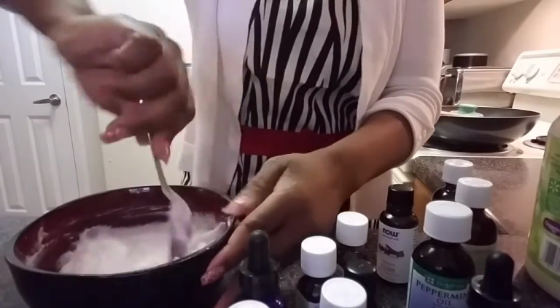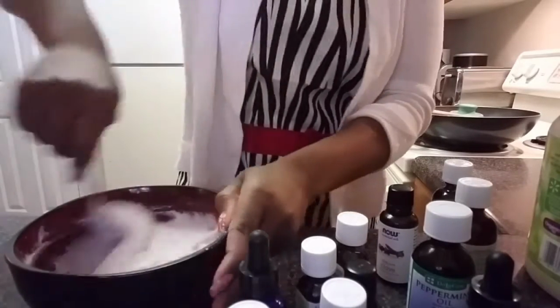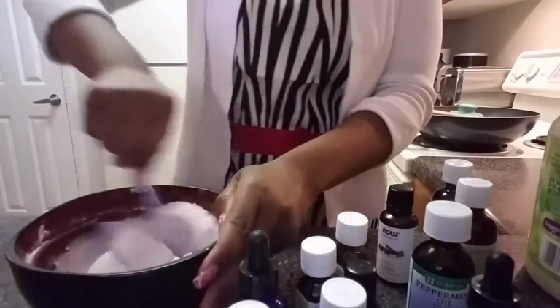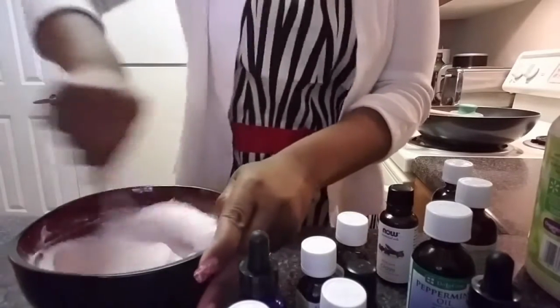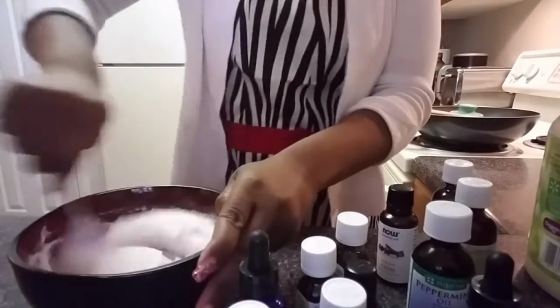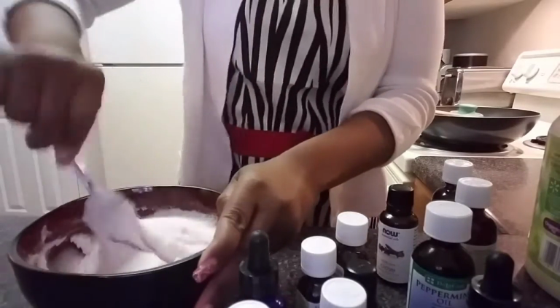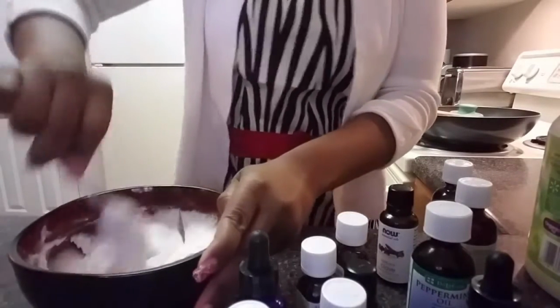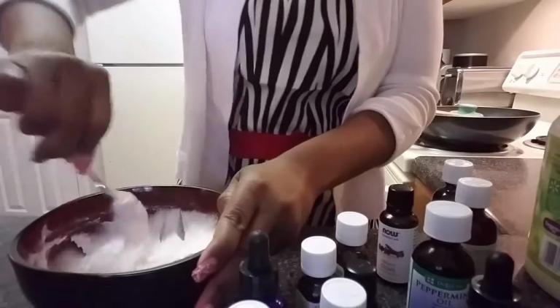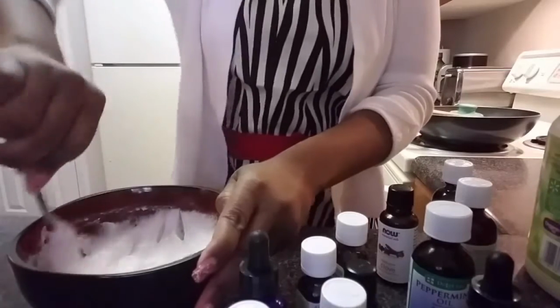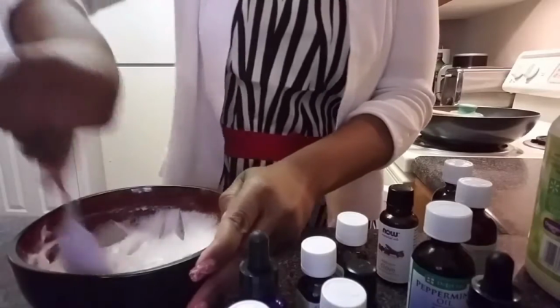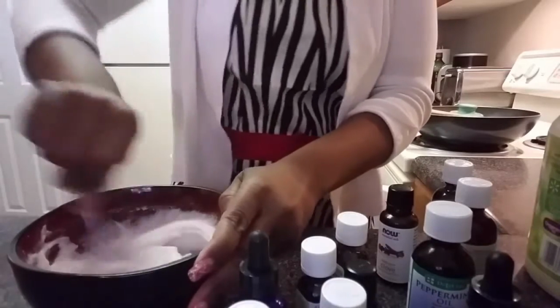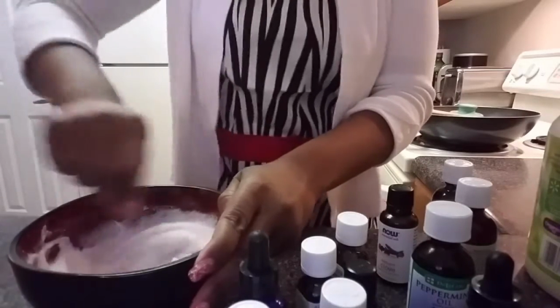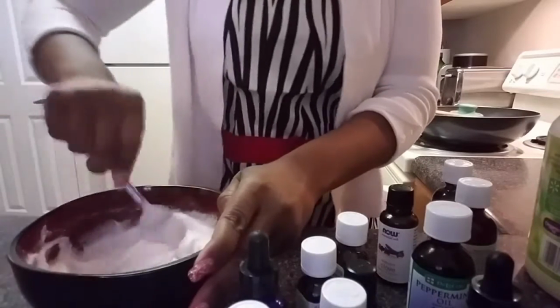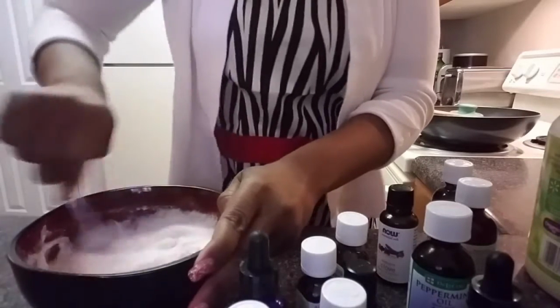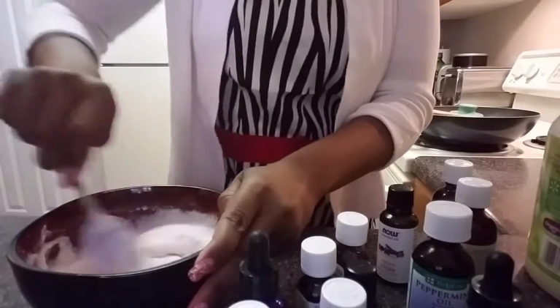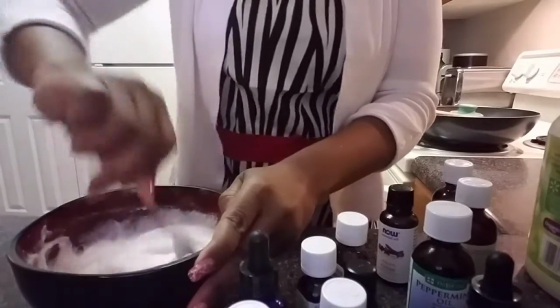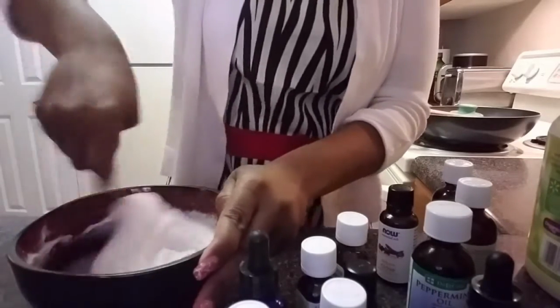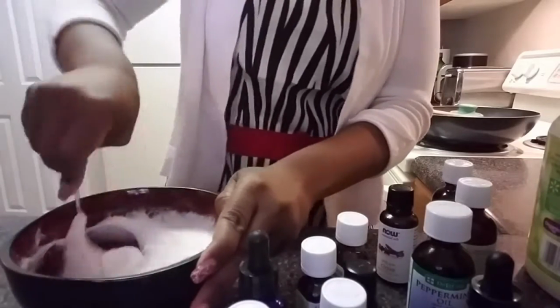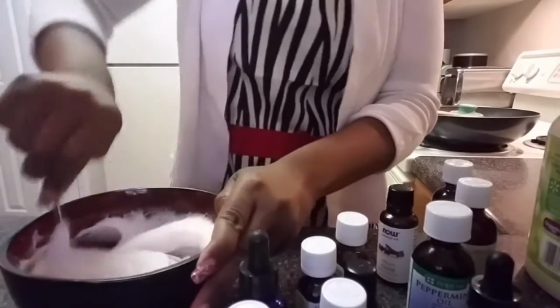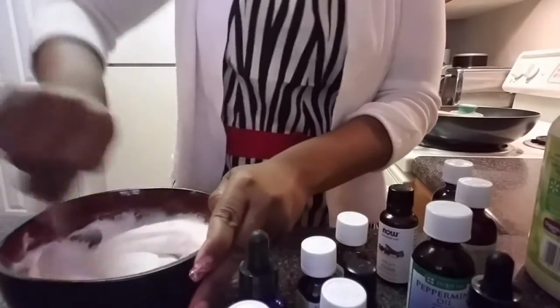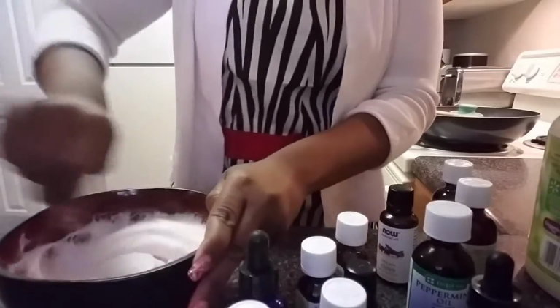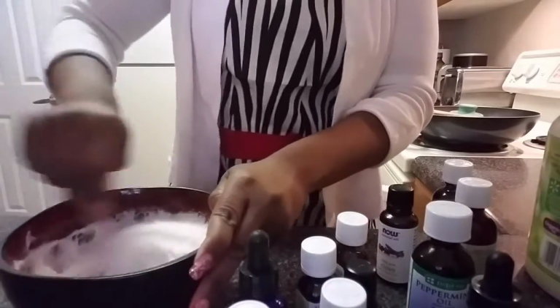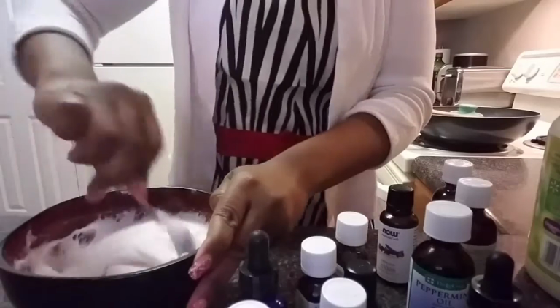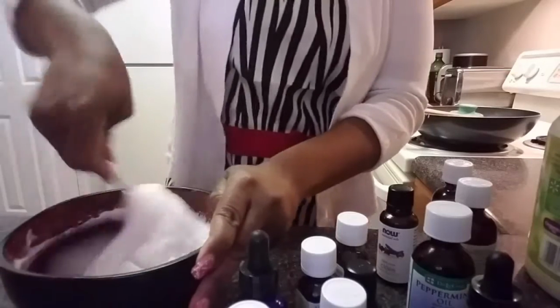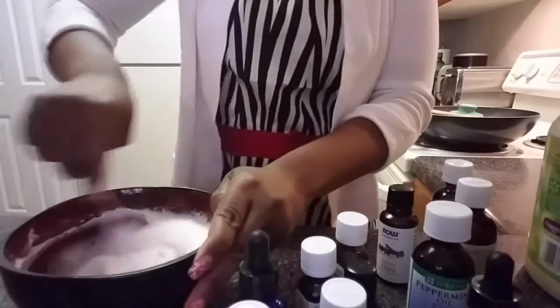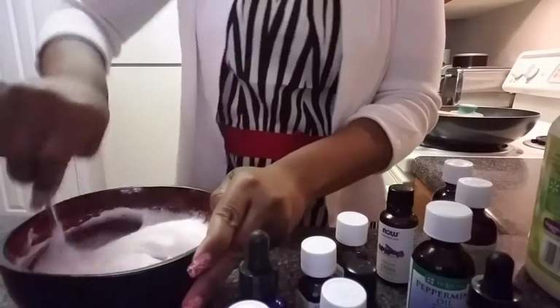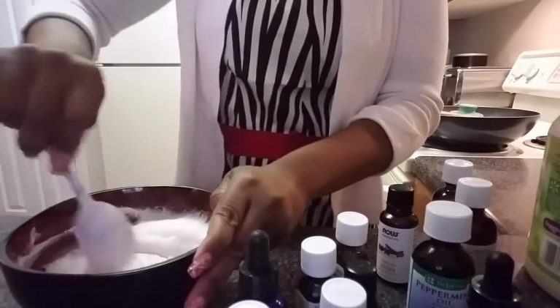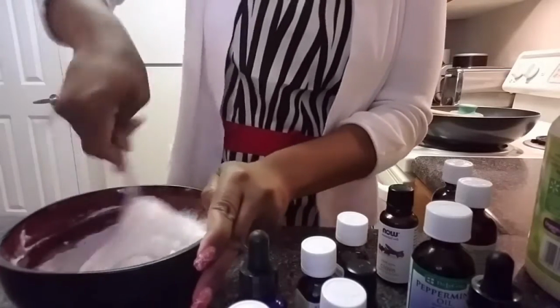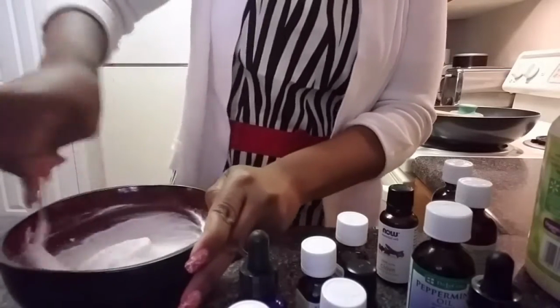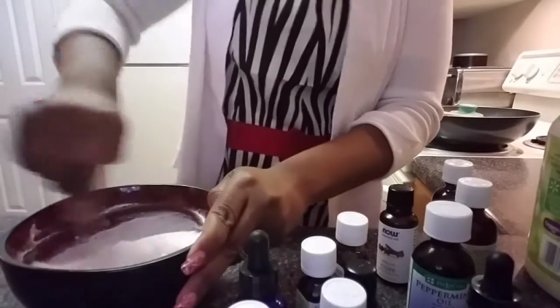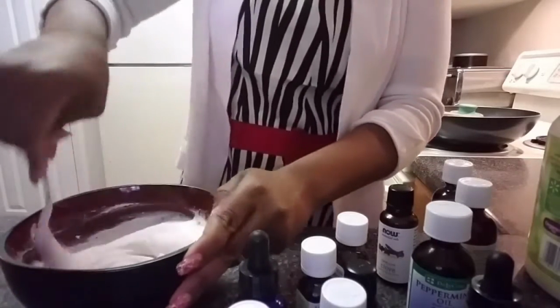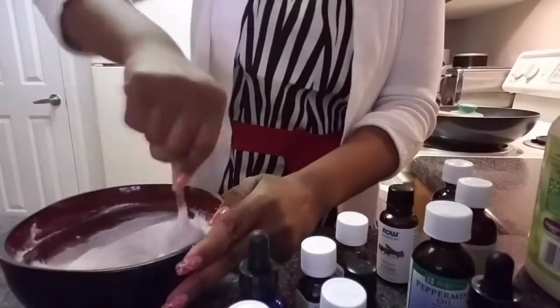If you want the toothpaste stiffer, as Mama Cheryl has suggested, you can add more baking soda to change the consistency.